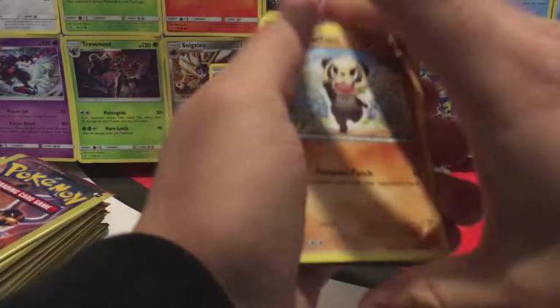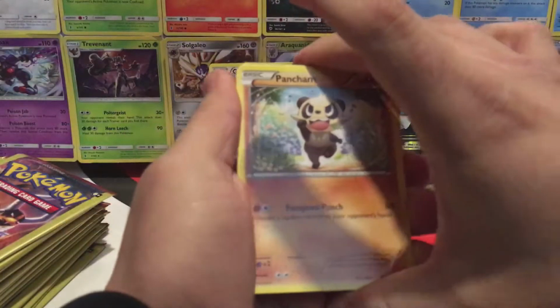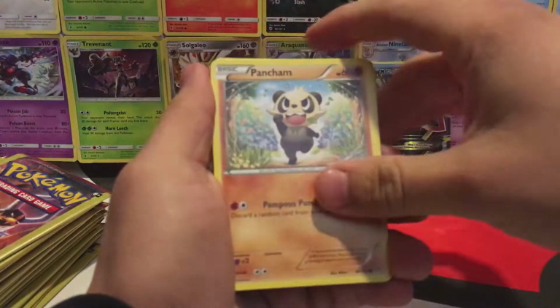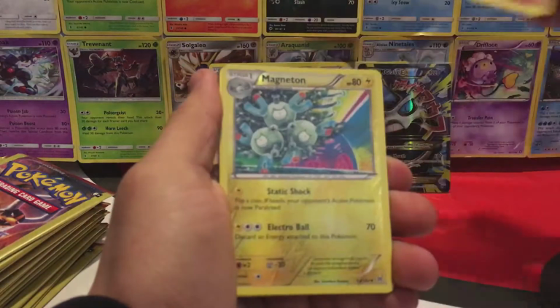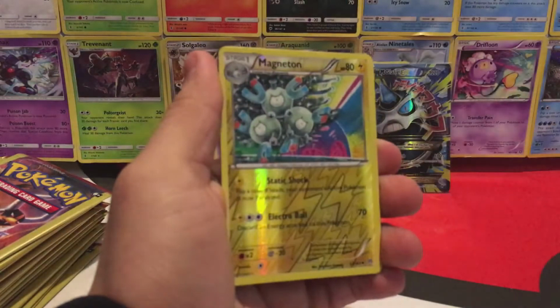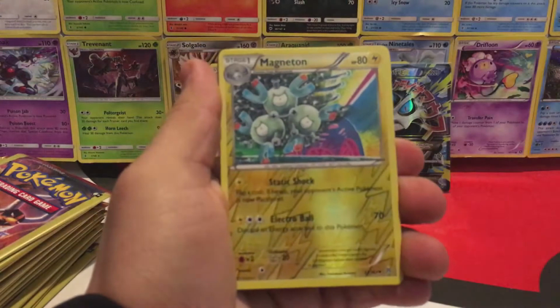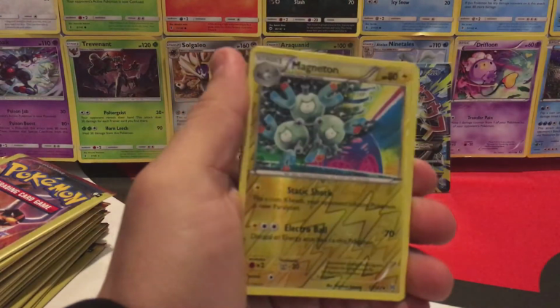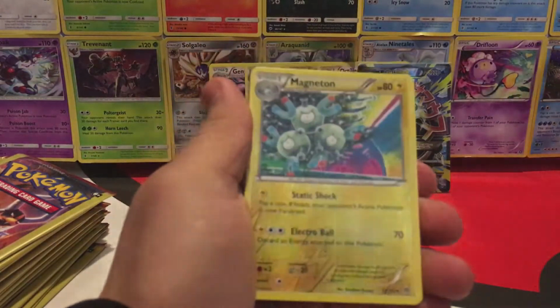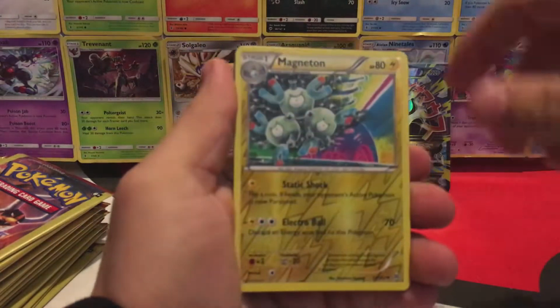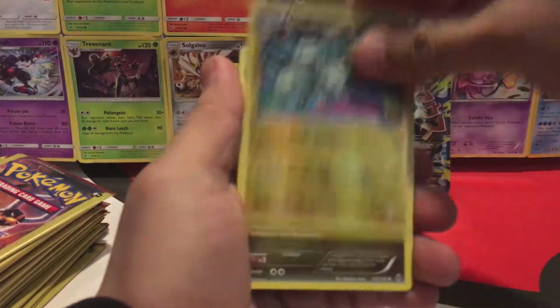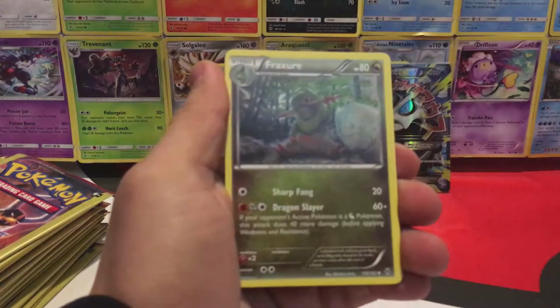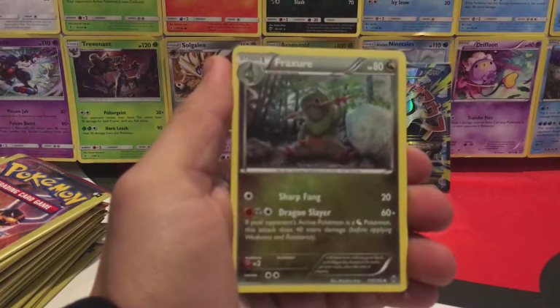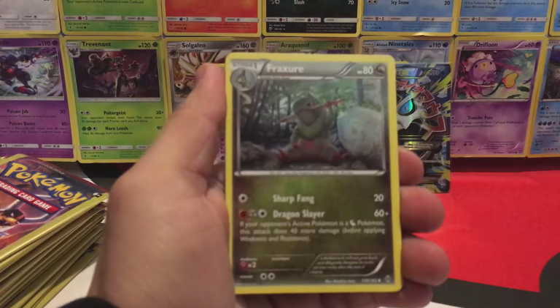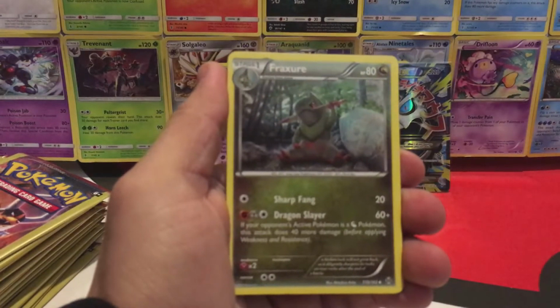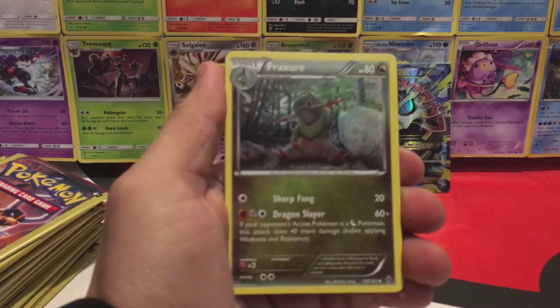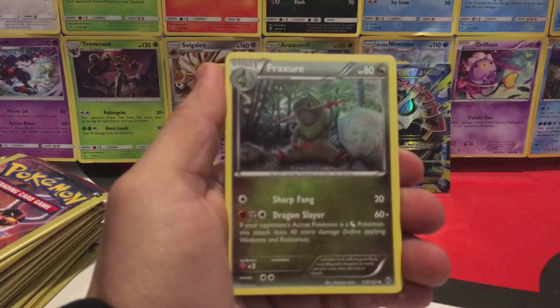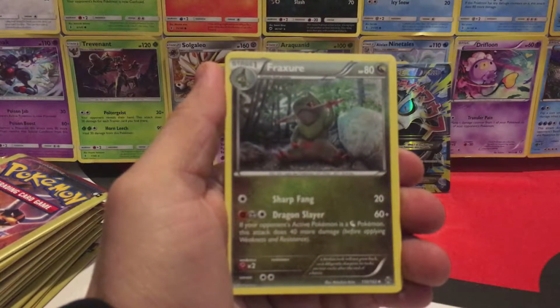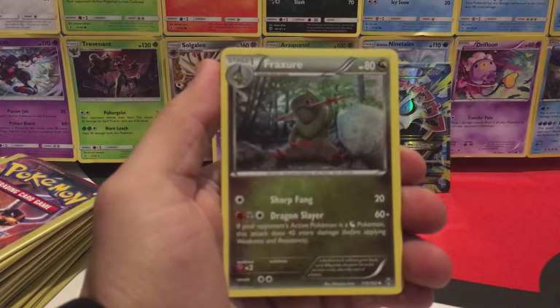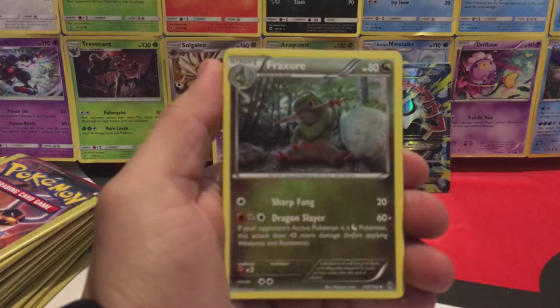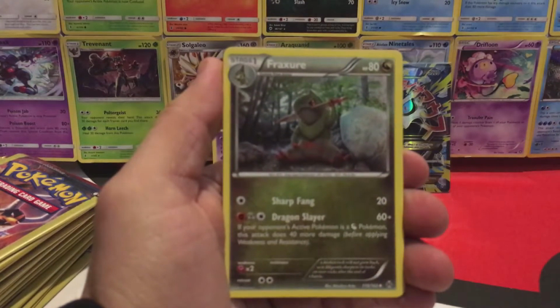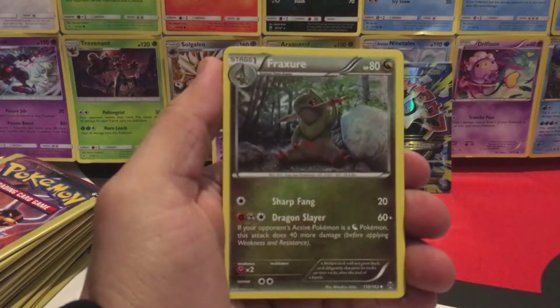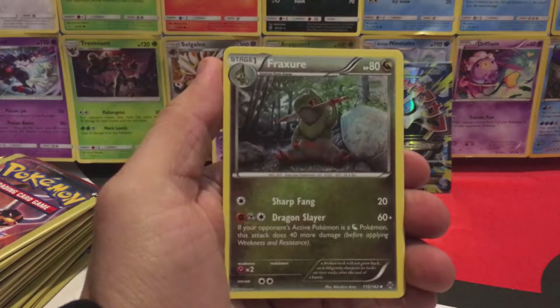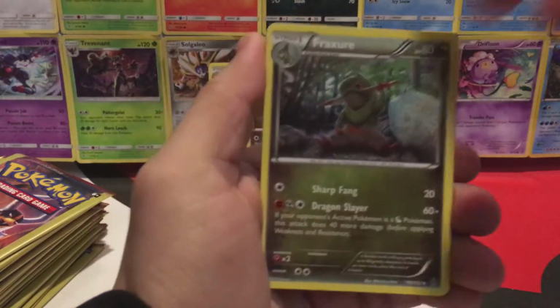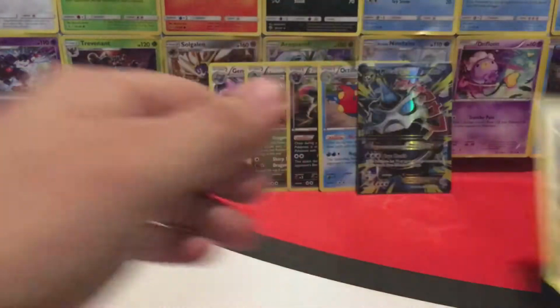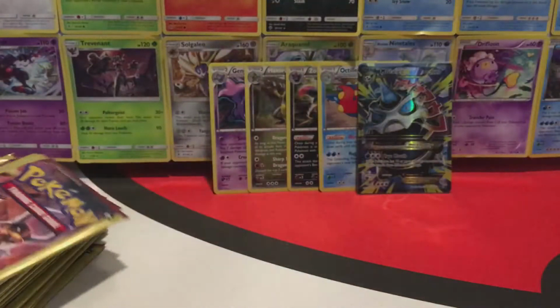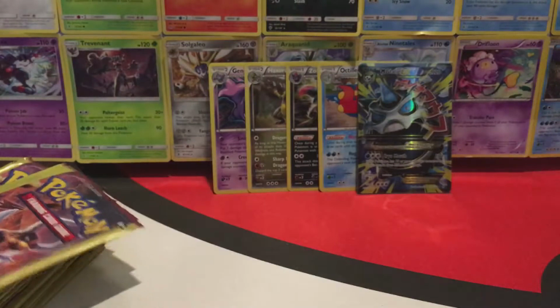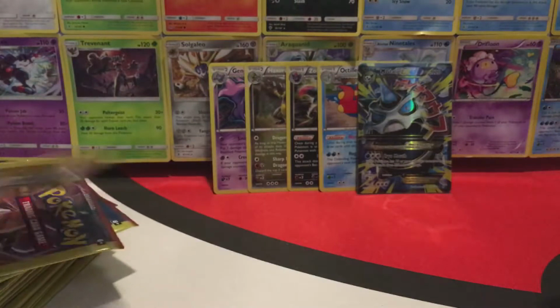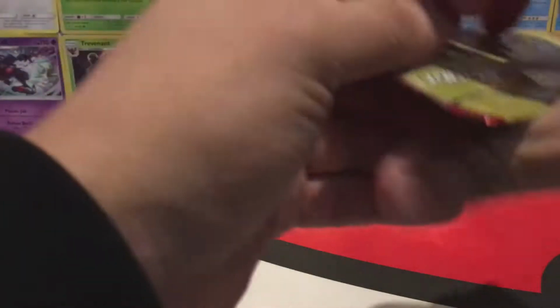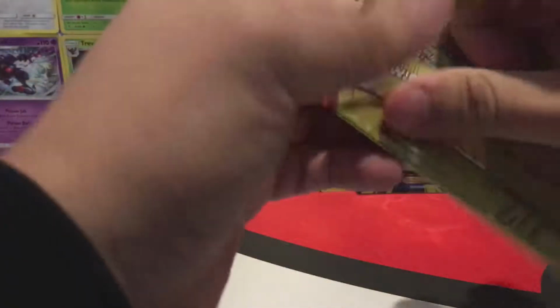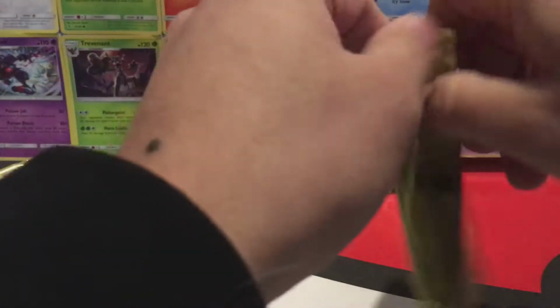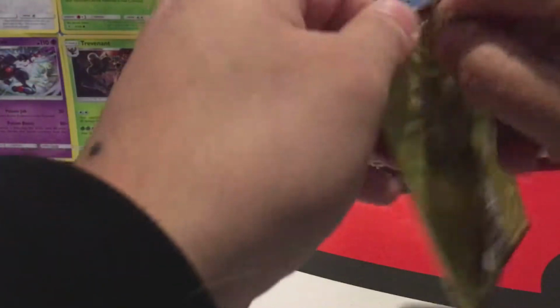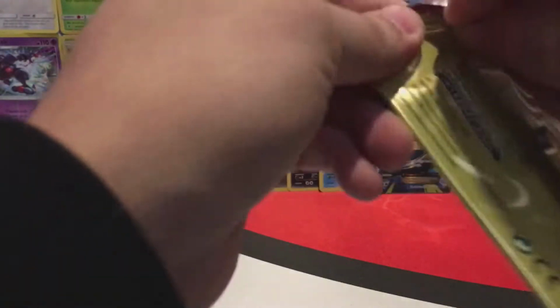Okay, we have a Panjam, River's Hollow, Magneton, and a Fraction. Why is this out of focus? There we go. All righty, on to the next.